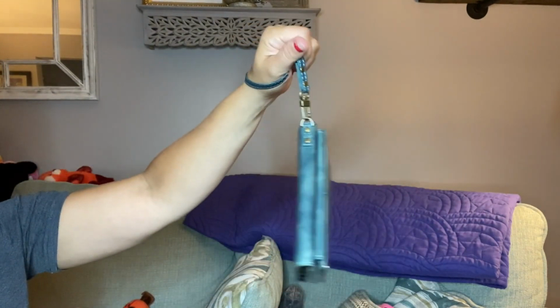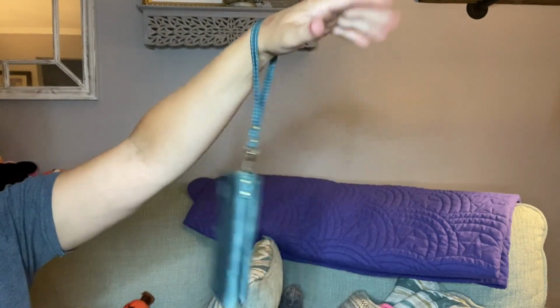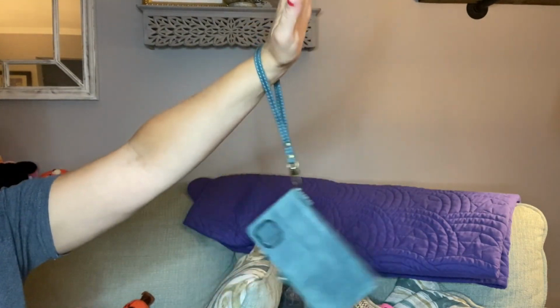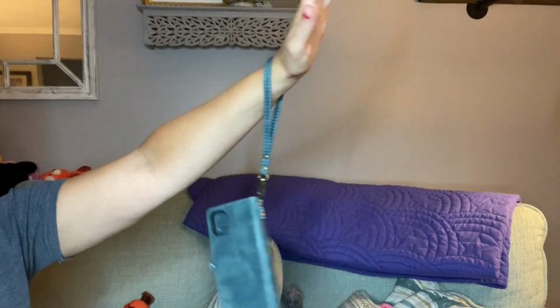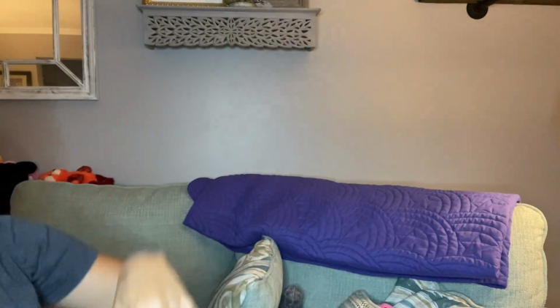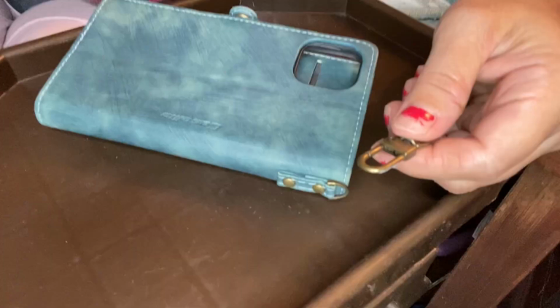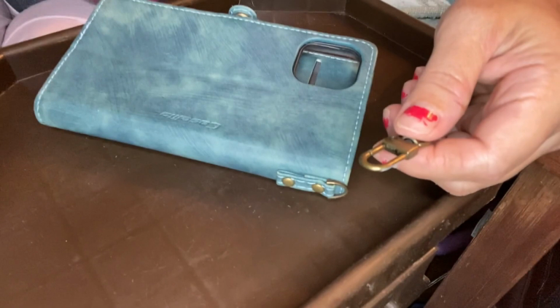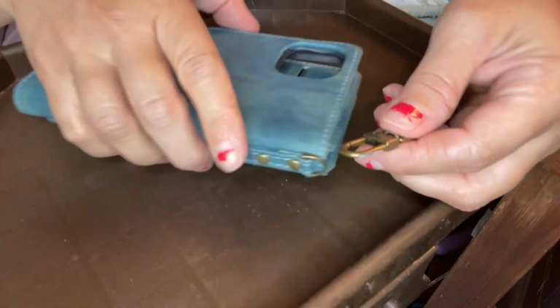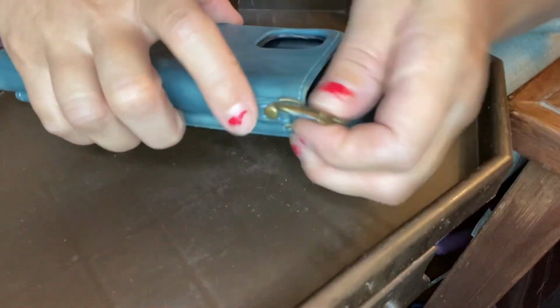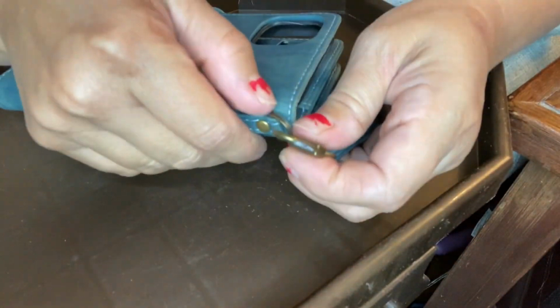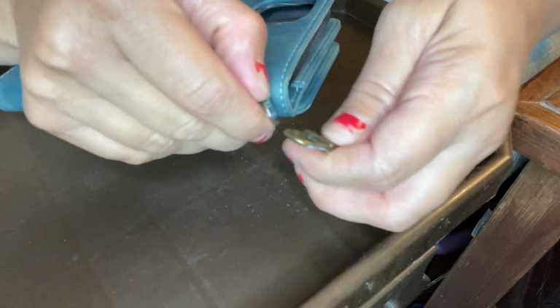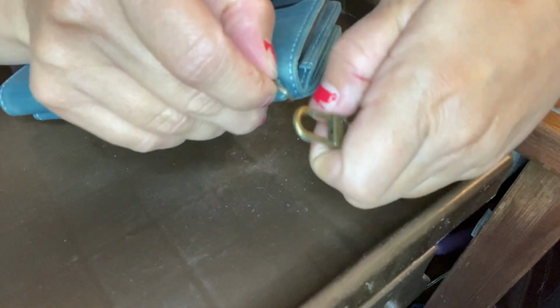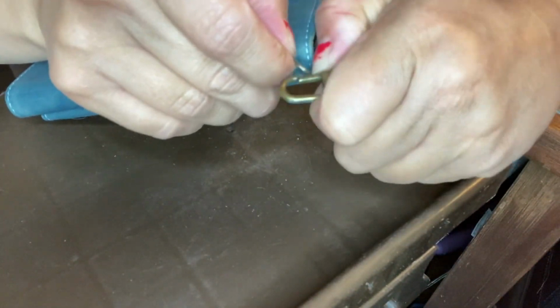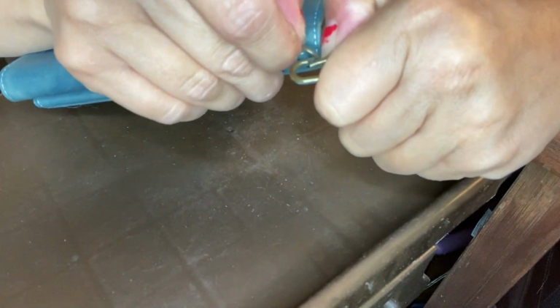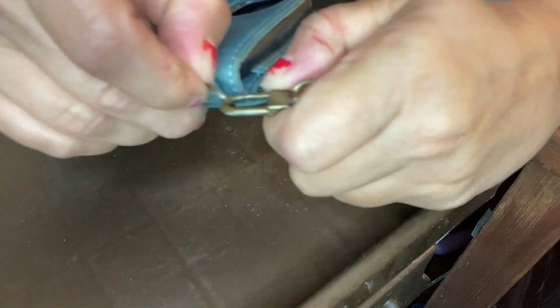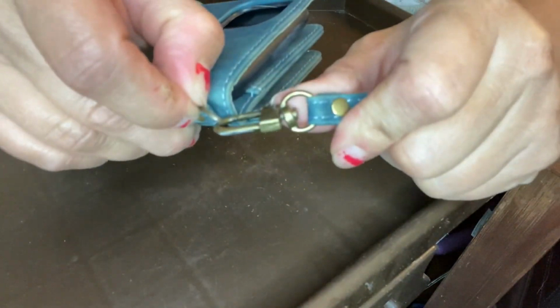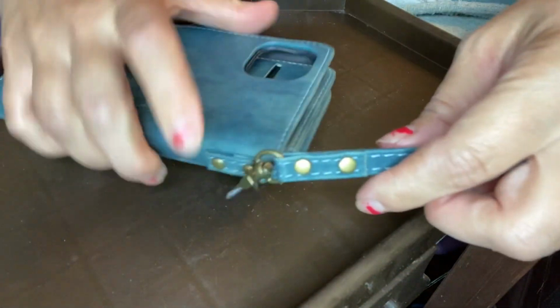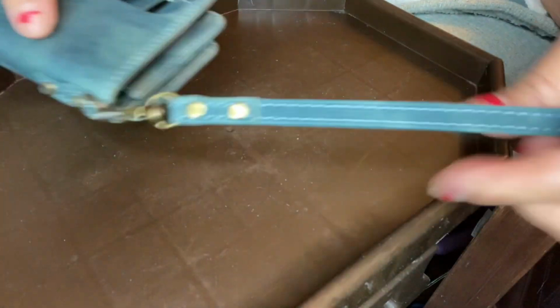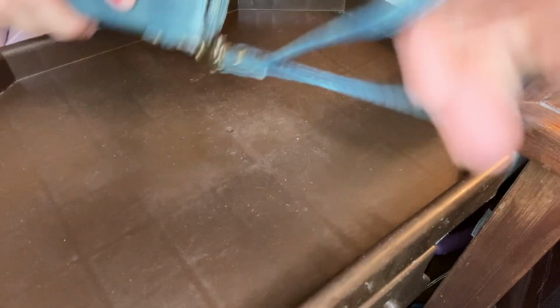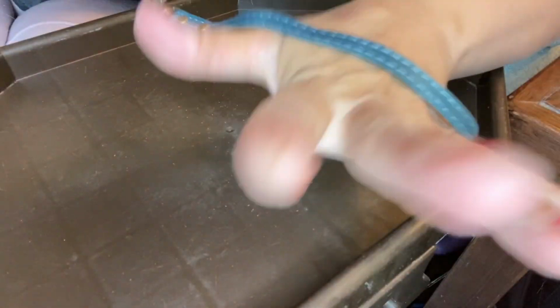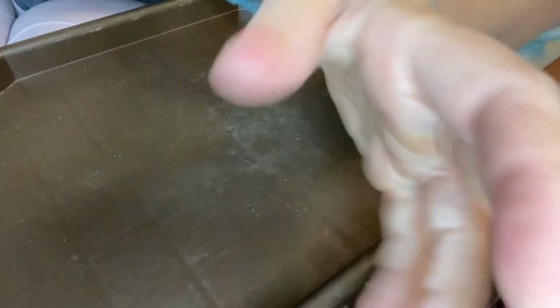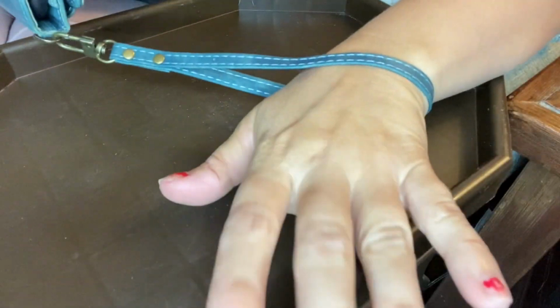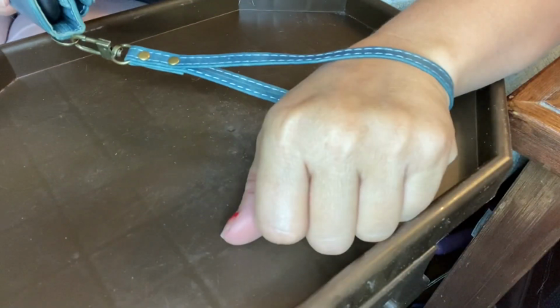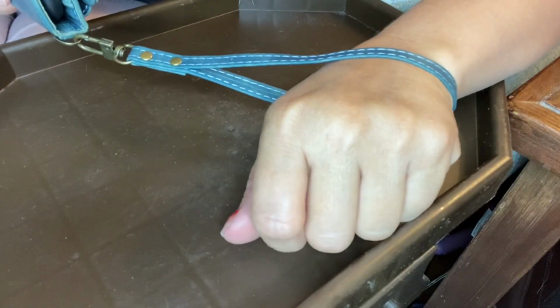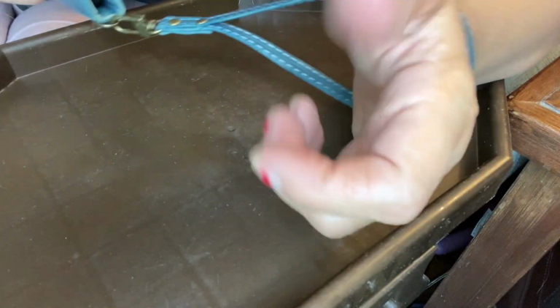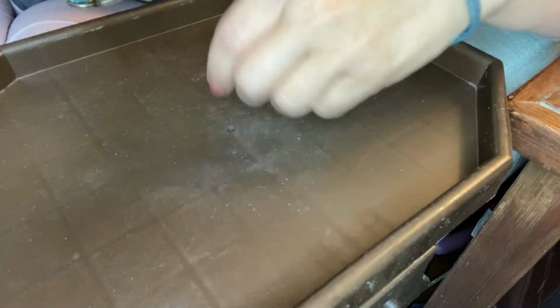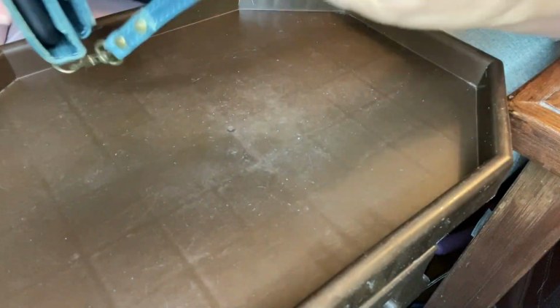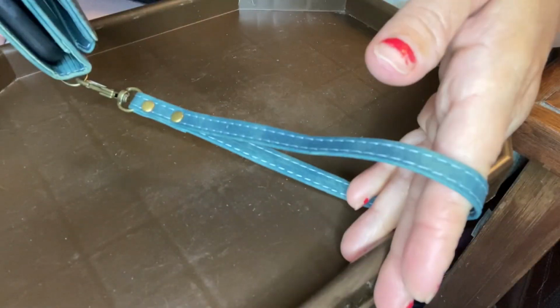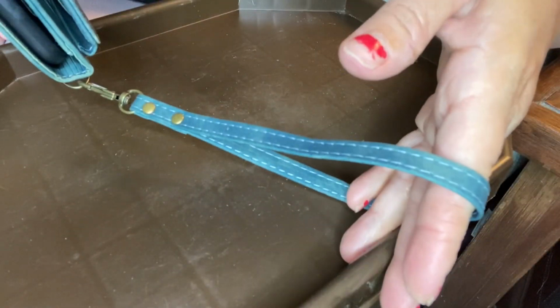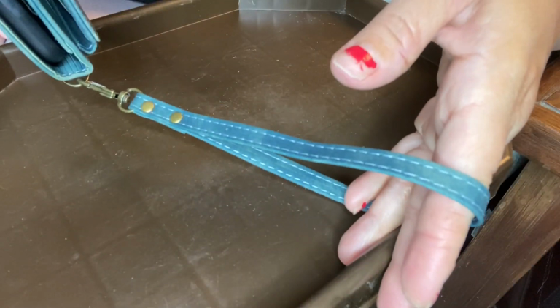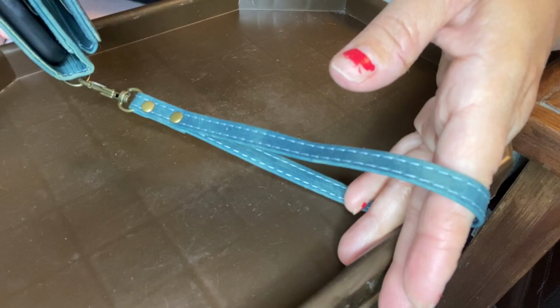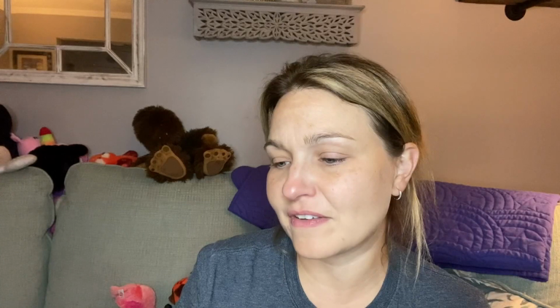It does have a little clutch part that you can clip on and off if you want the strap so that you can hold it on your wrist. If you are having to dig to look for something, it's absolutely perfect.